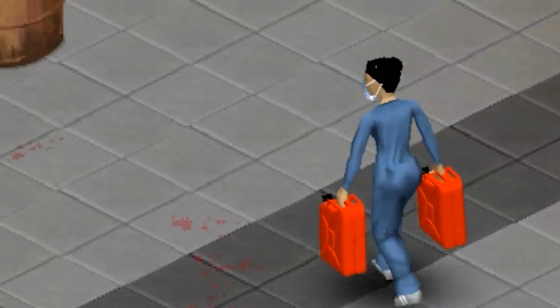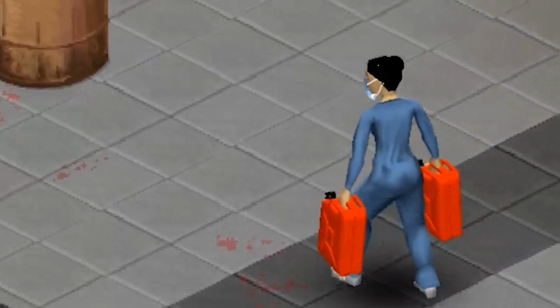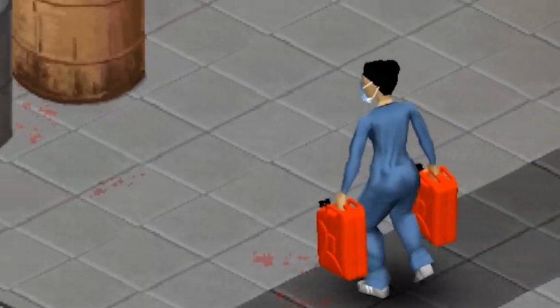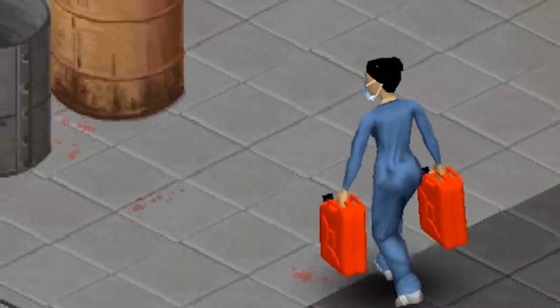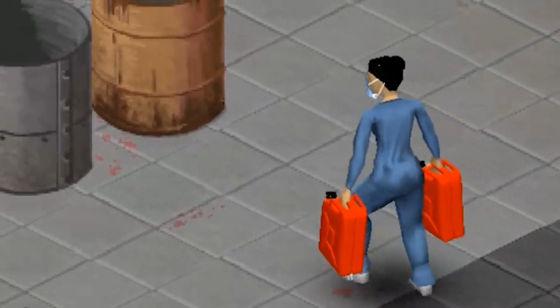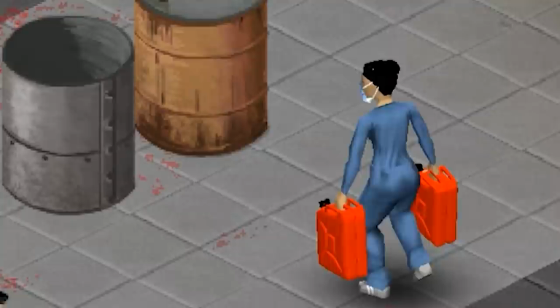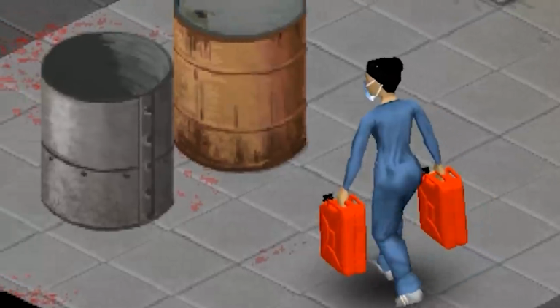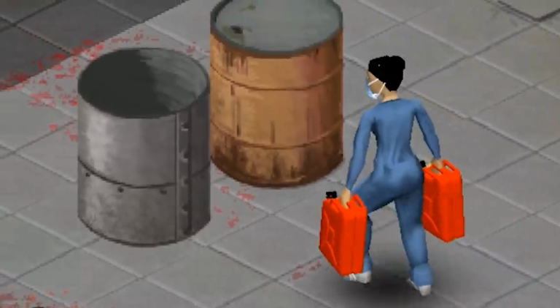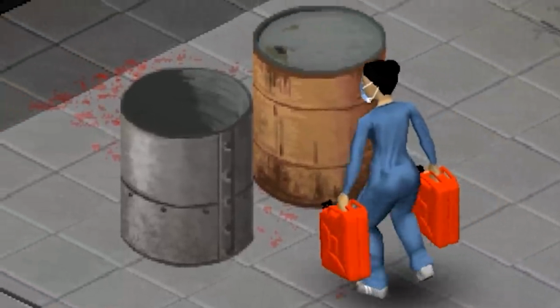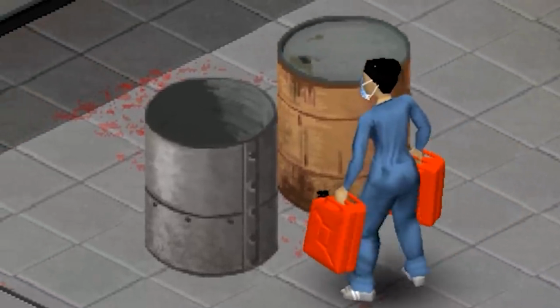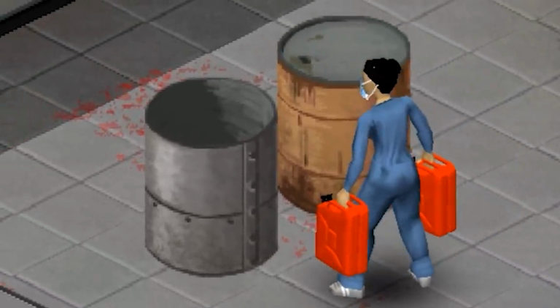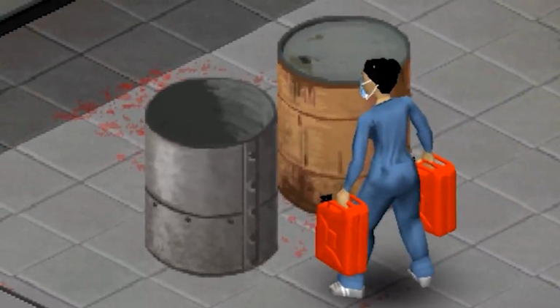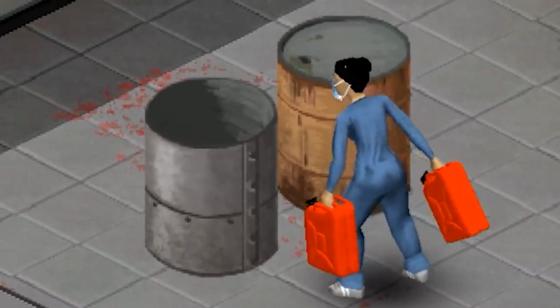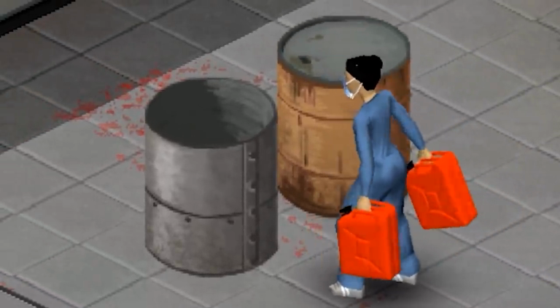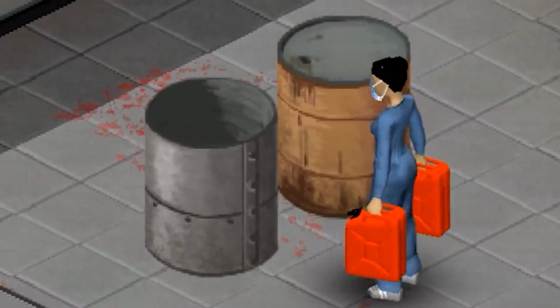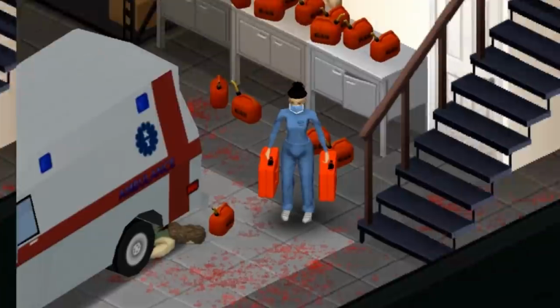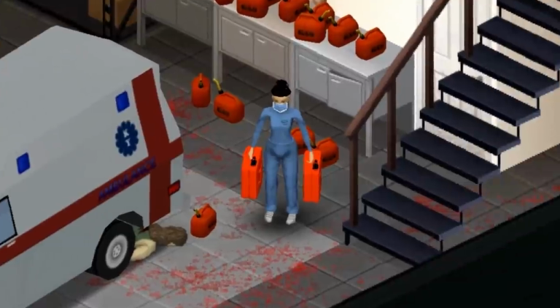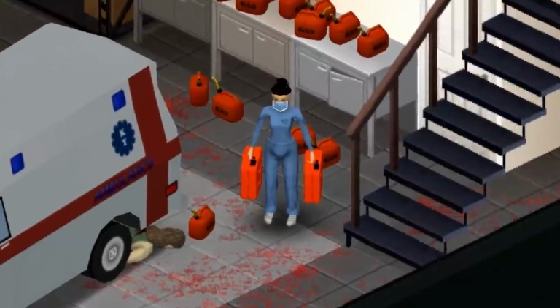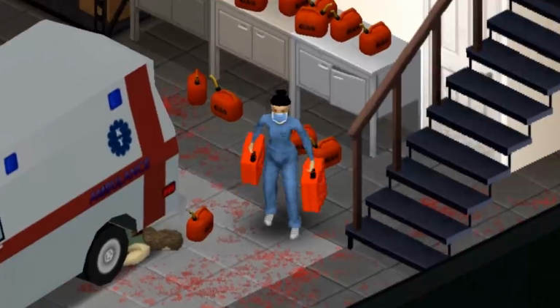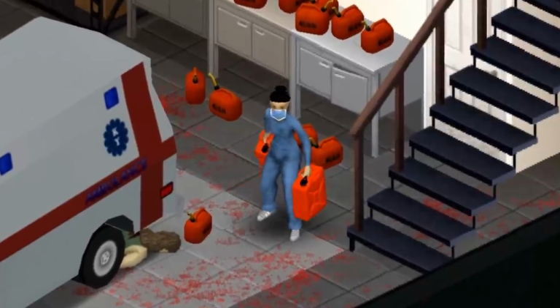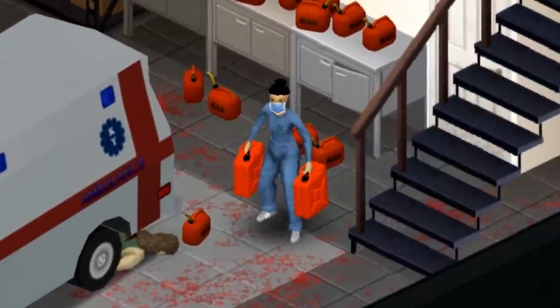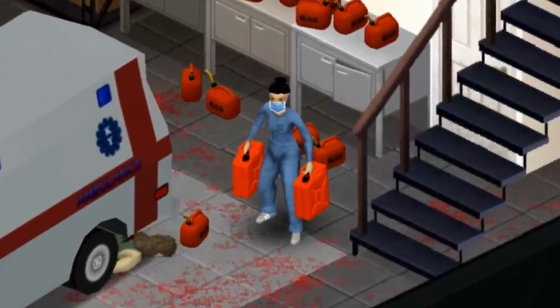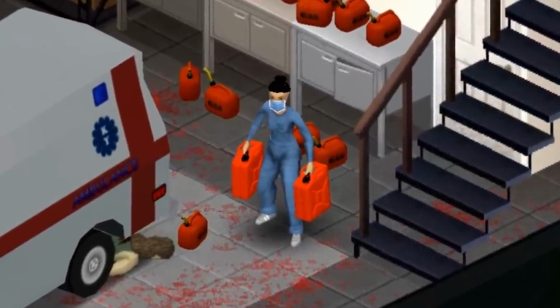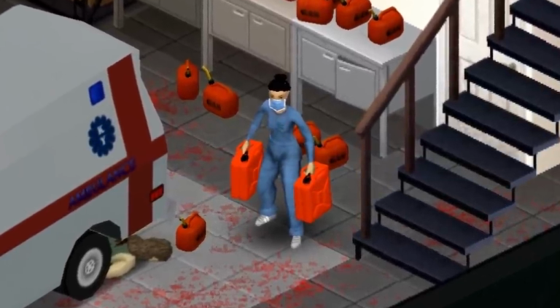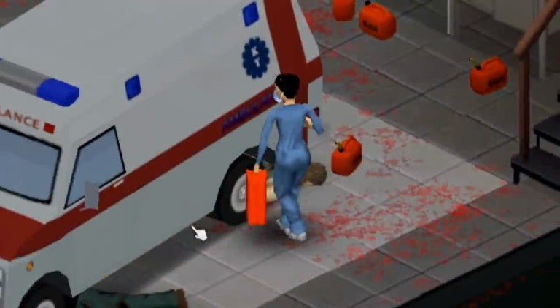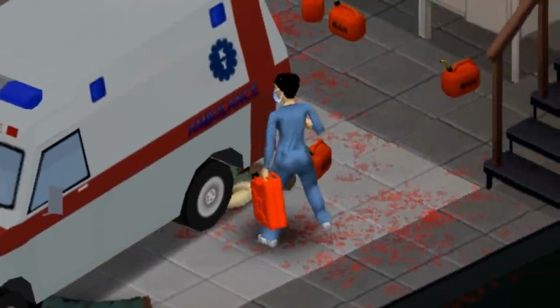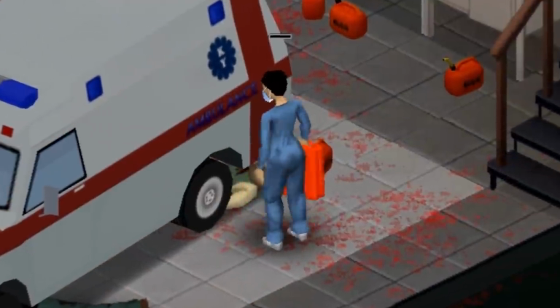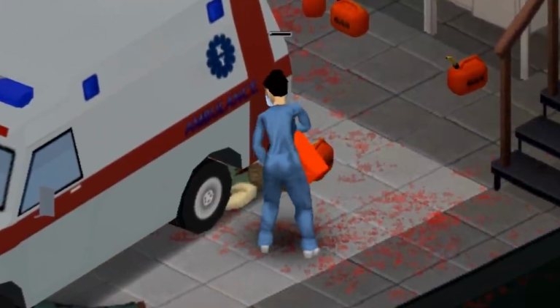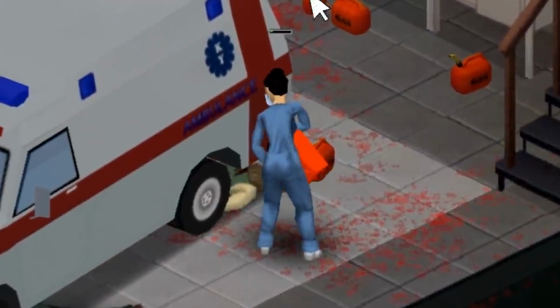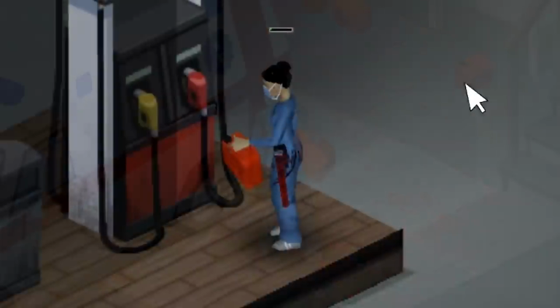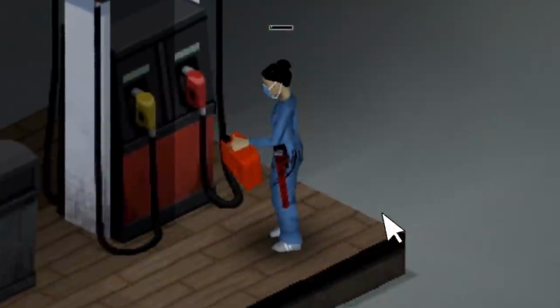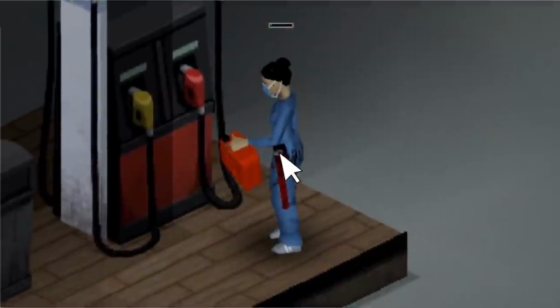Unlike barrels, open metal drums can only hold water and cannot store gas. The mod also includes a large fuel can that allows you to siphon more gas from cars and fuel pumps.